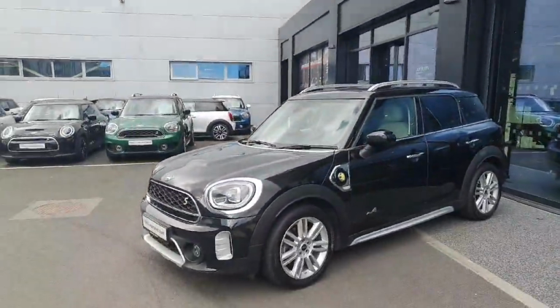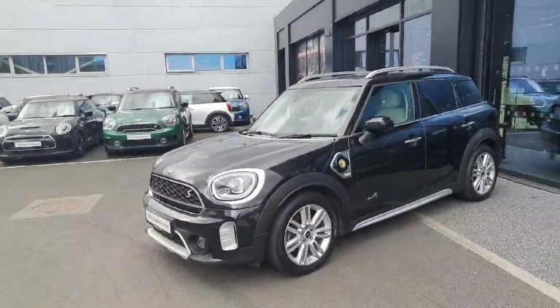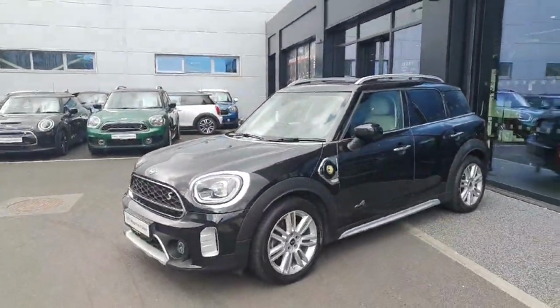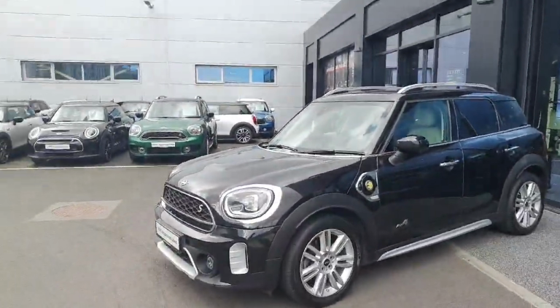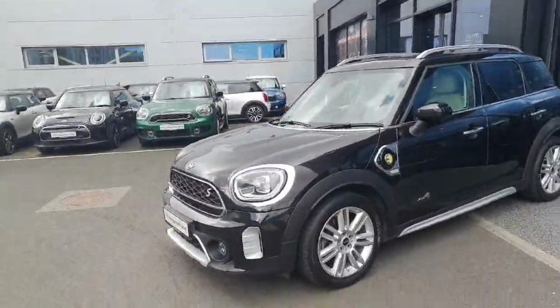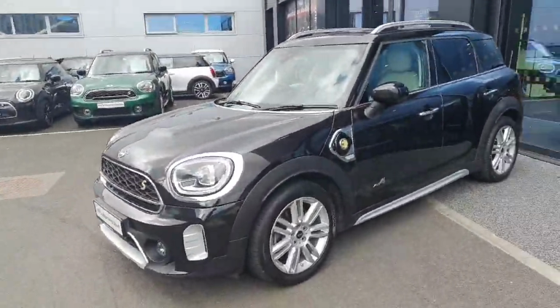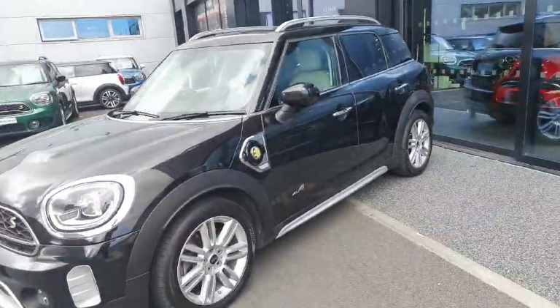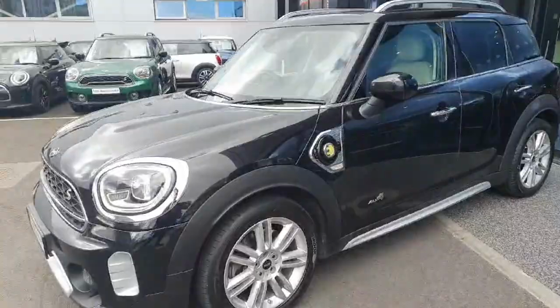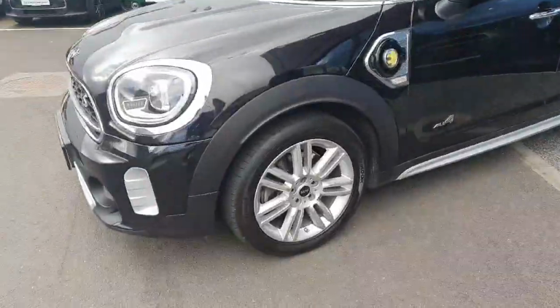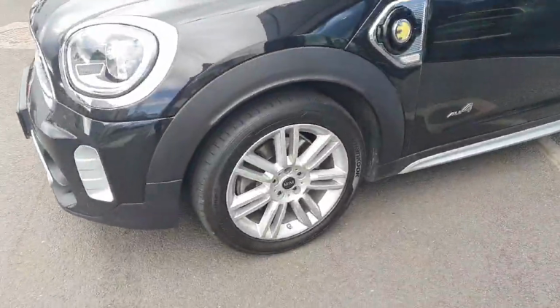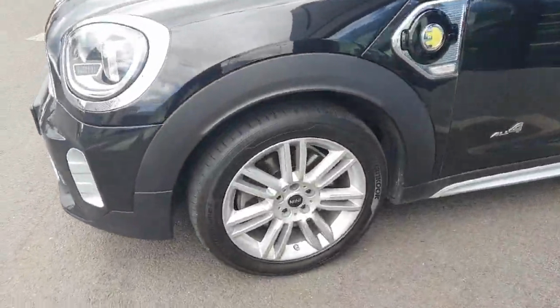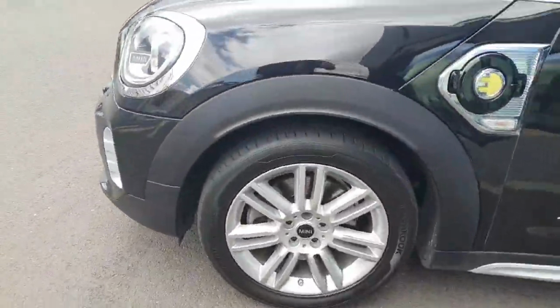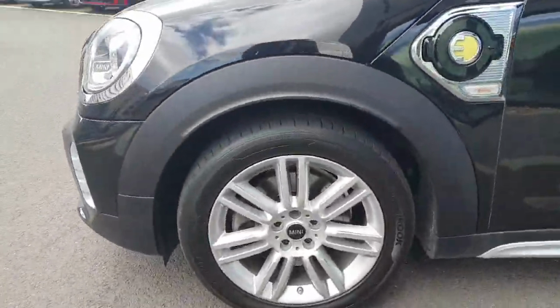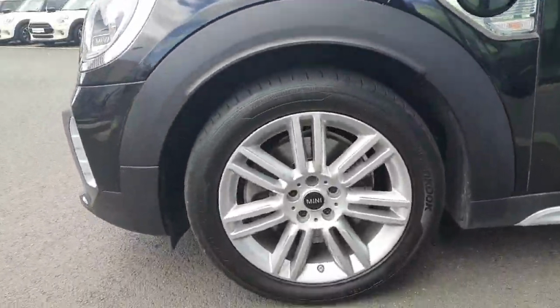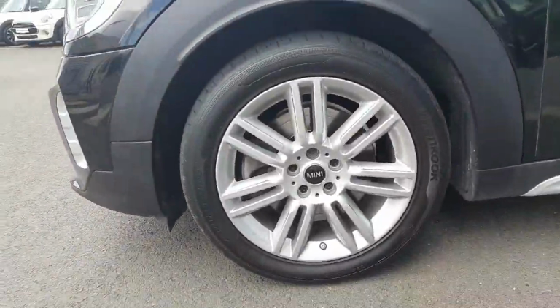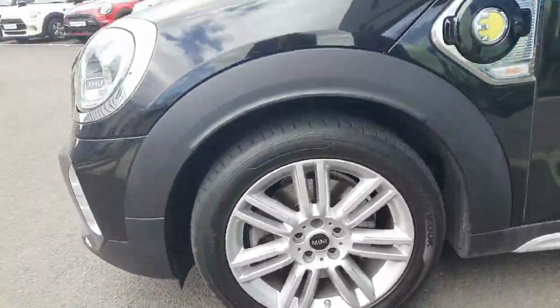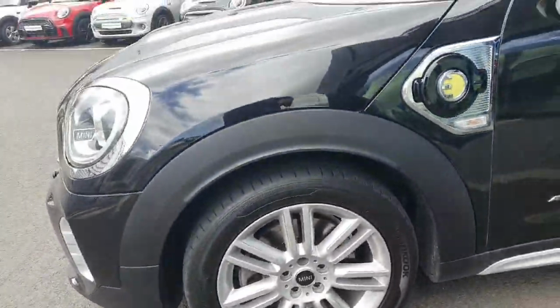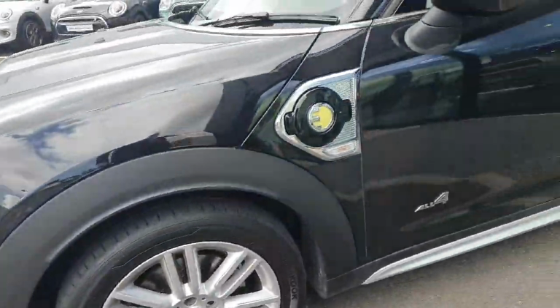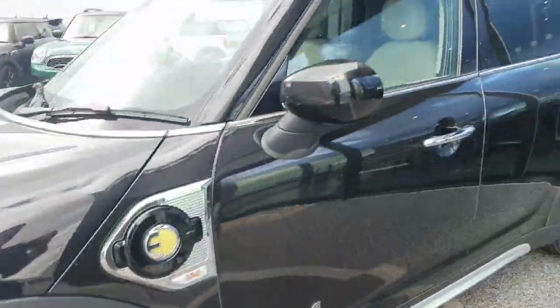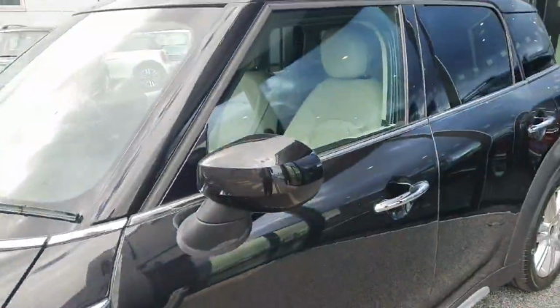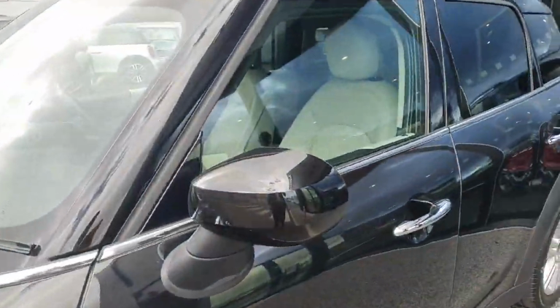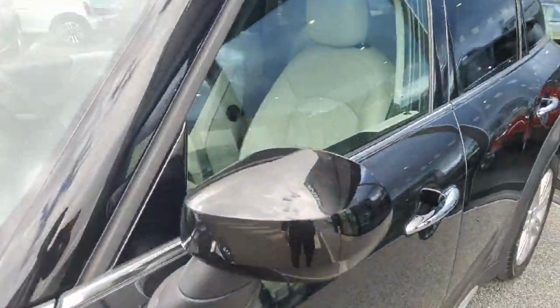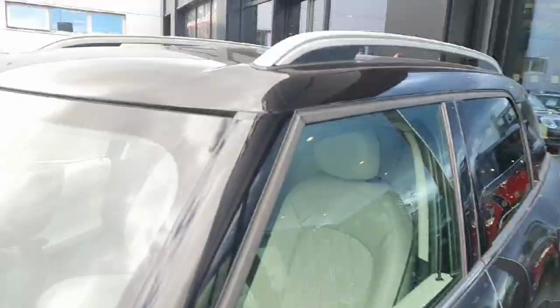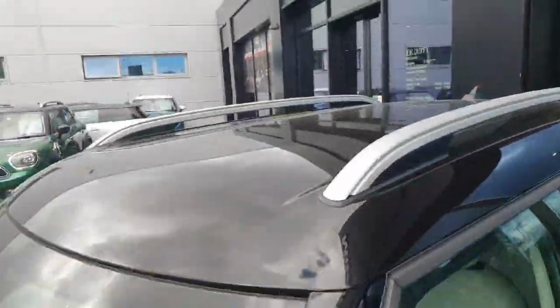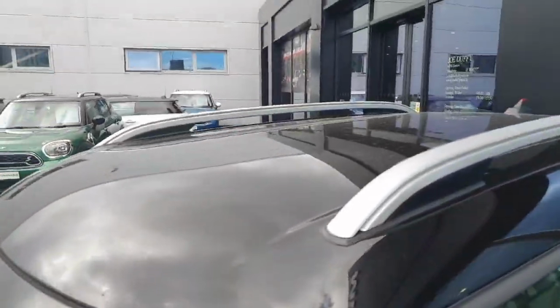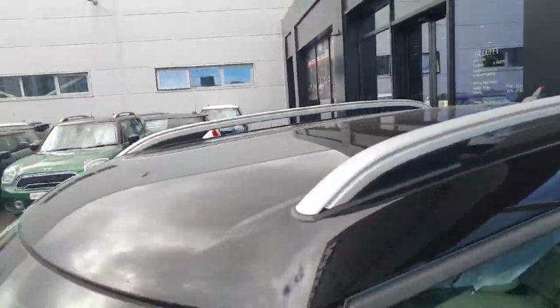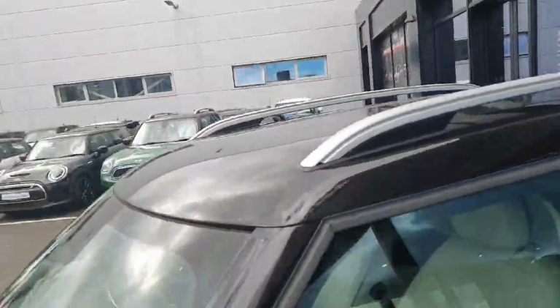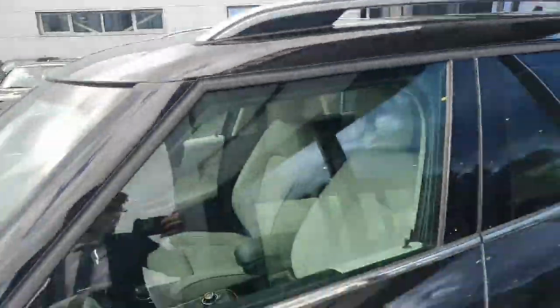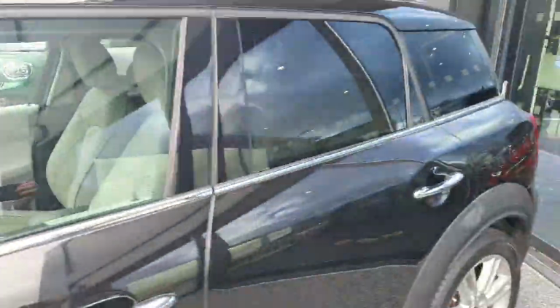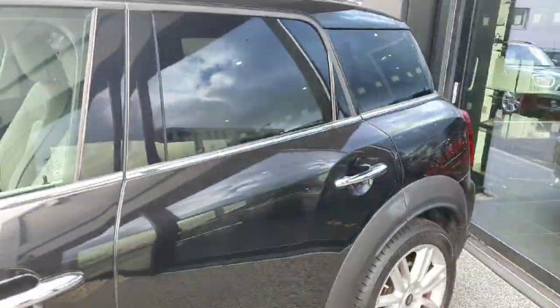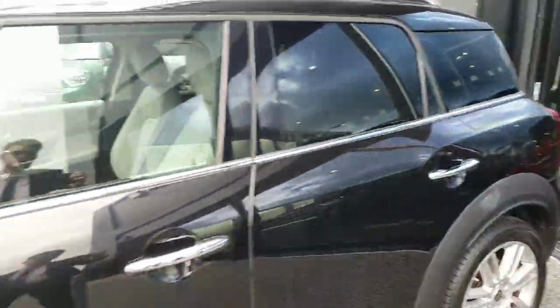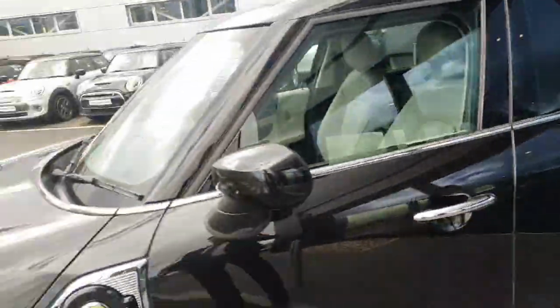This car is finished in a full black look along with some silver 17 inch alloy rims, black mirror caps and a black roof, which really tie this car together.